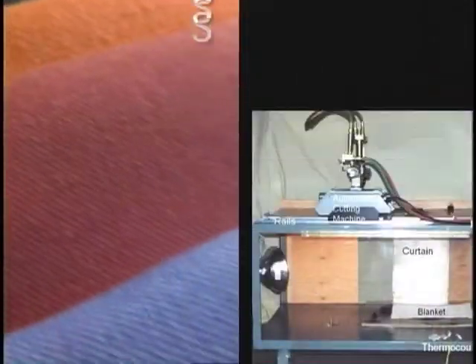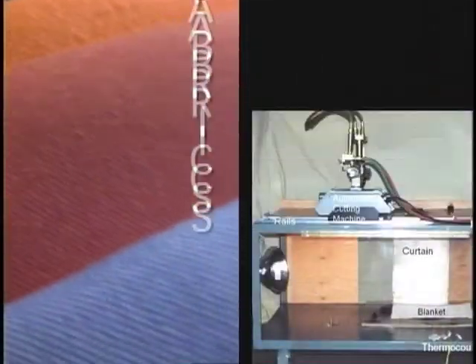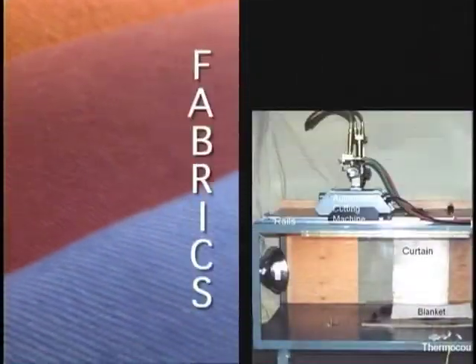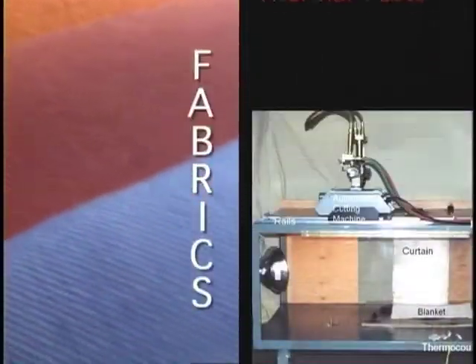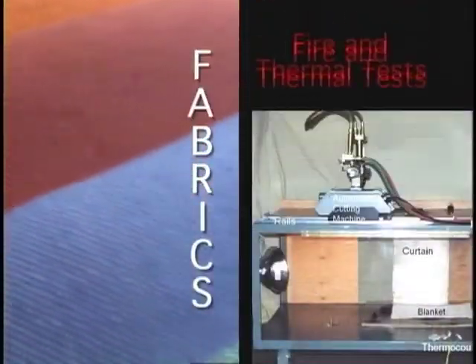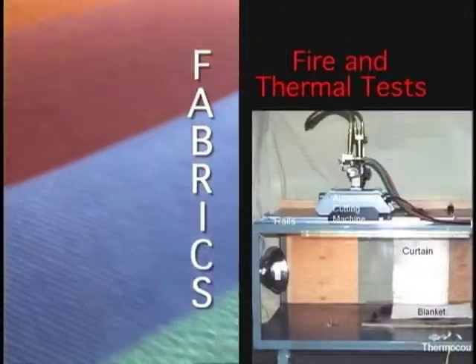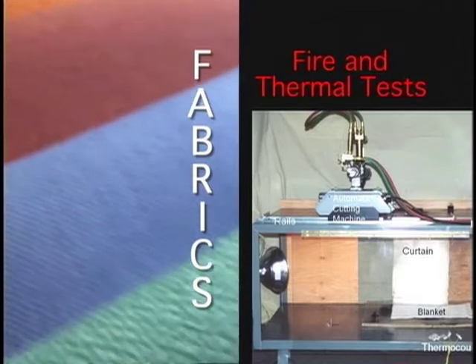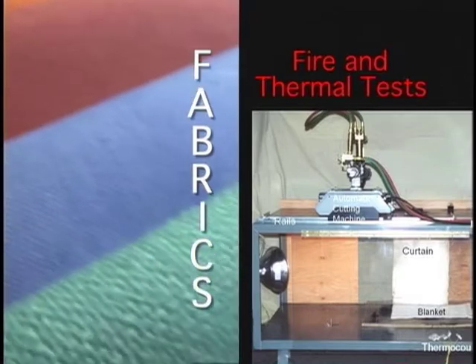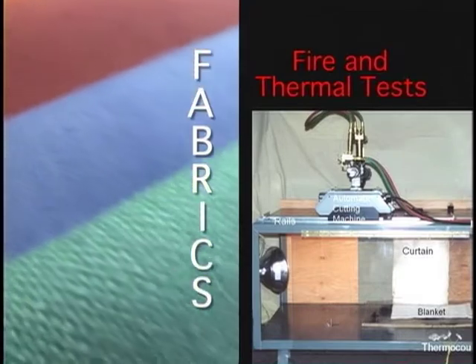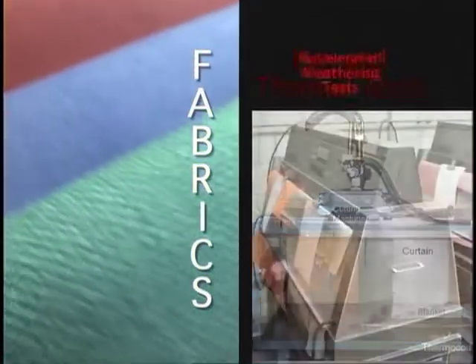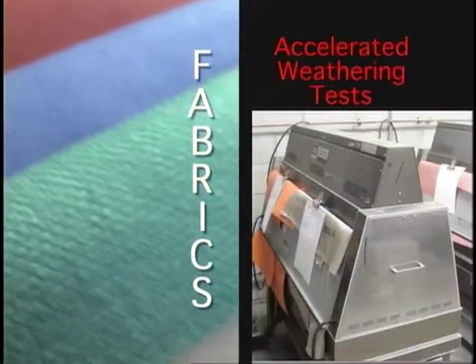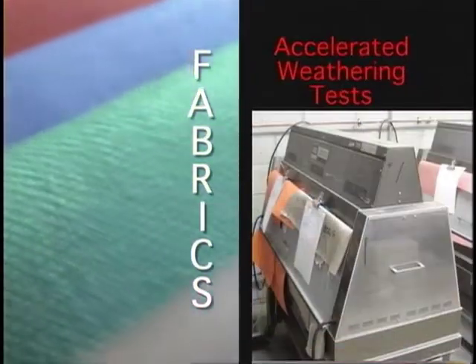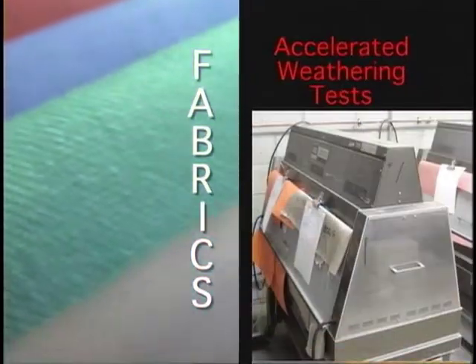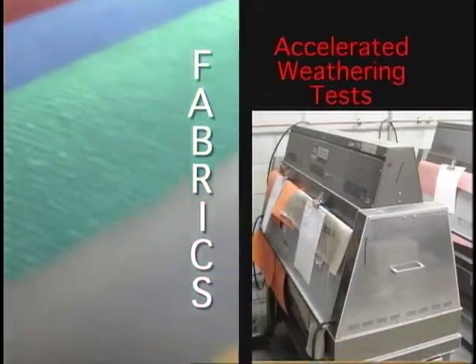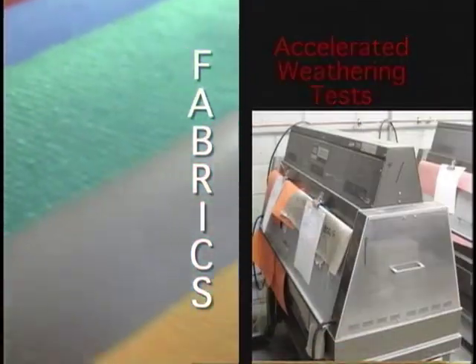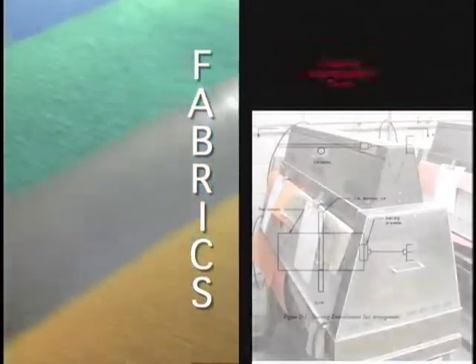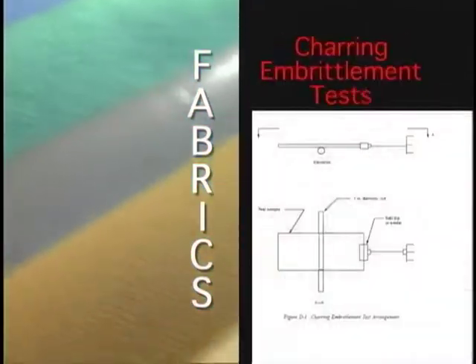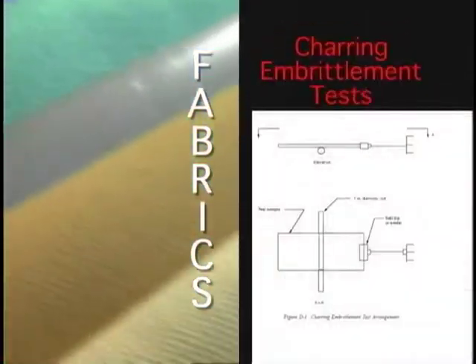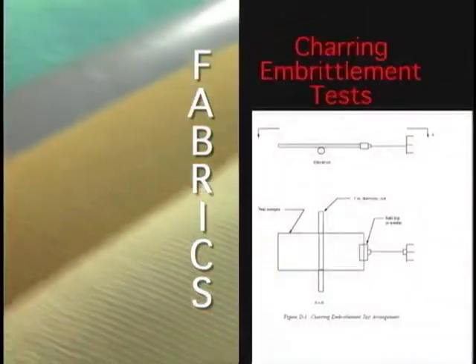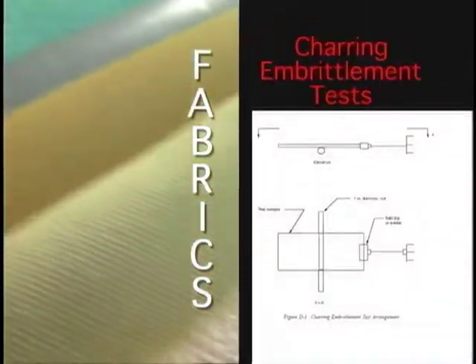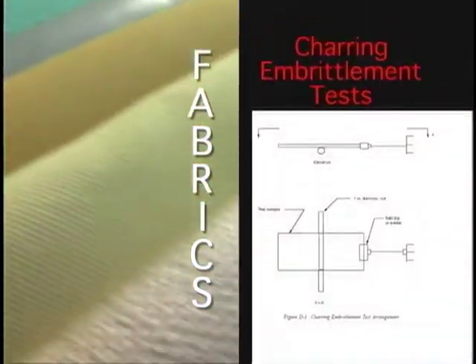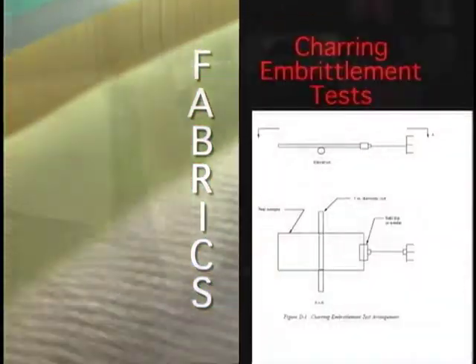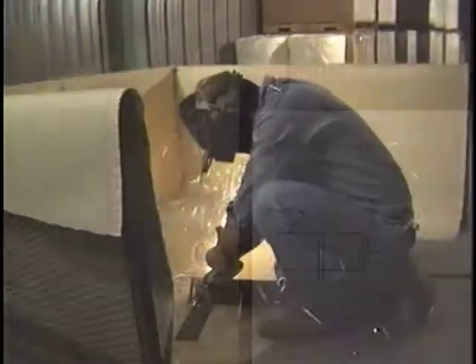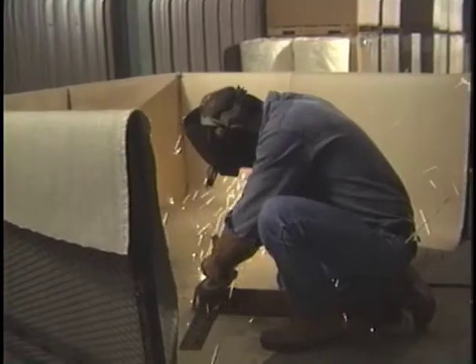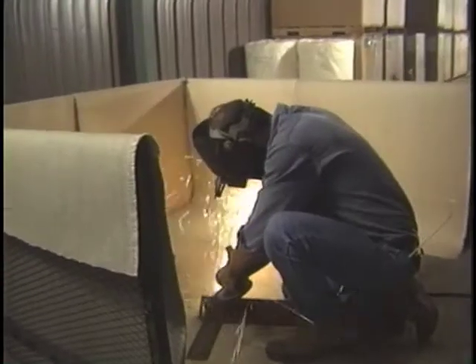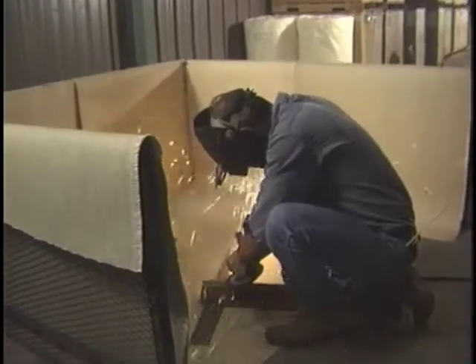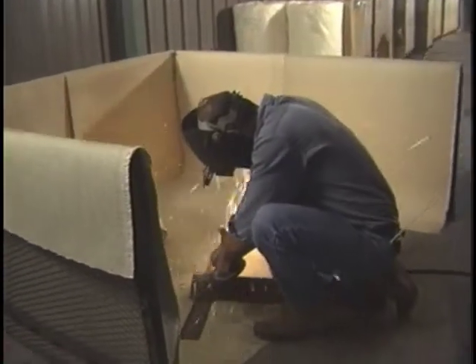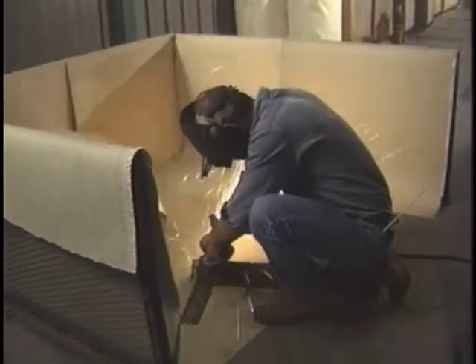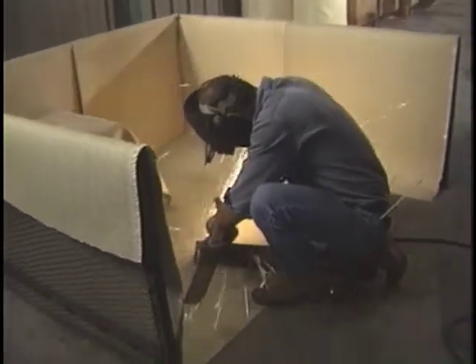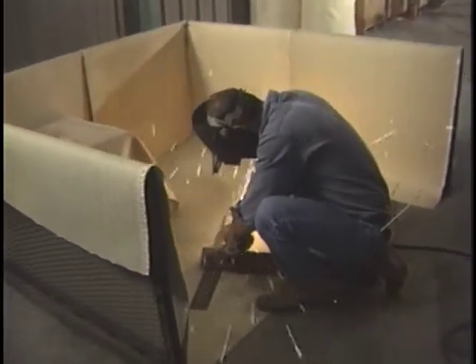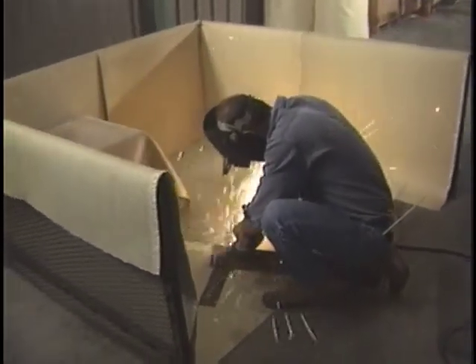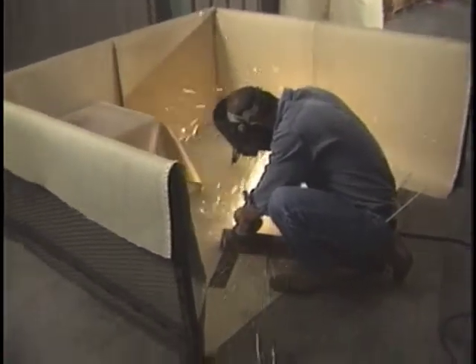In order to meet the standard, fabrics must pass fire and thermal tests, accelerated weathering tests, and charring embrittlement tests, all engineered to replicate real-world welding situations.